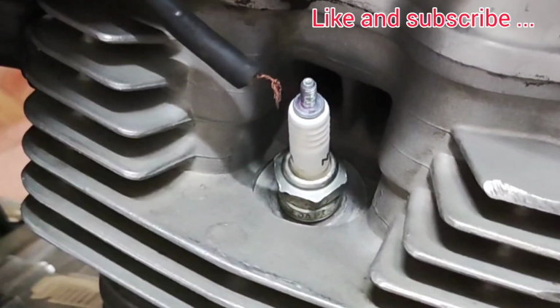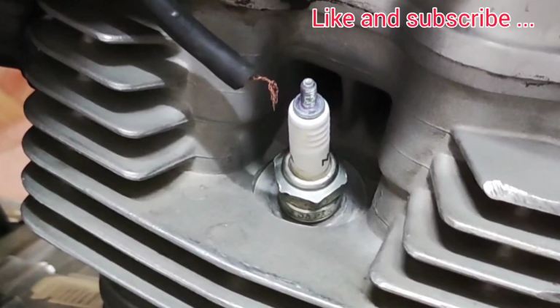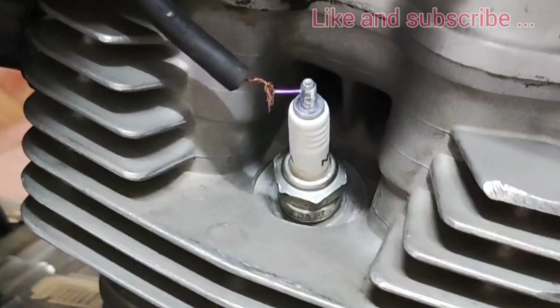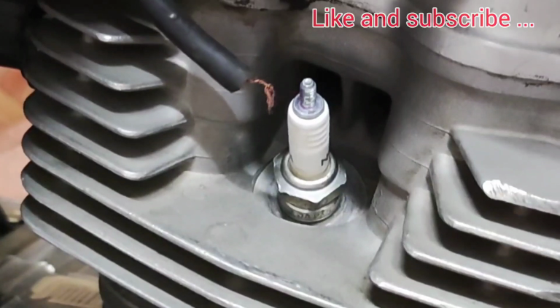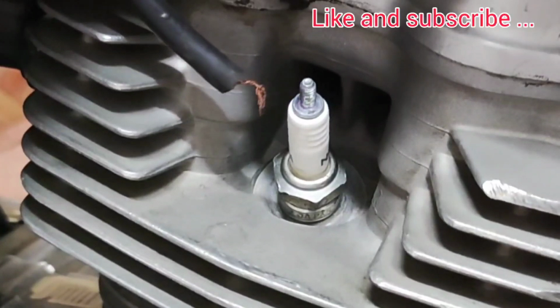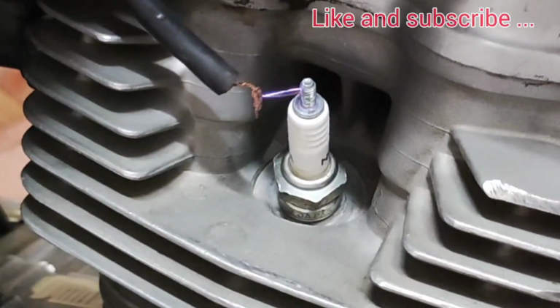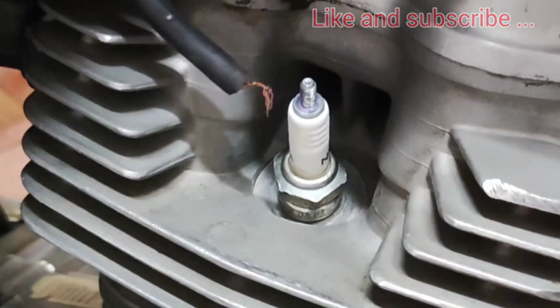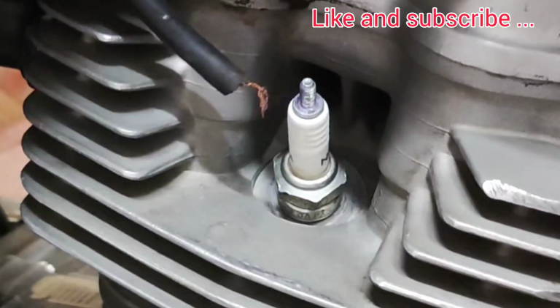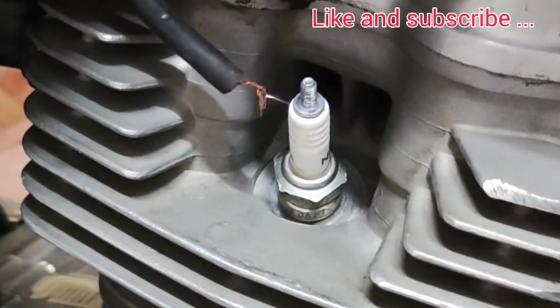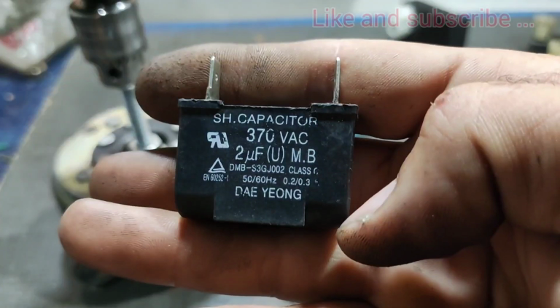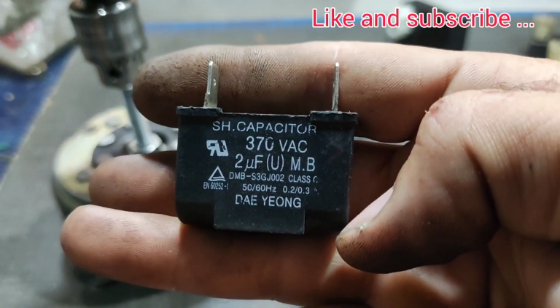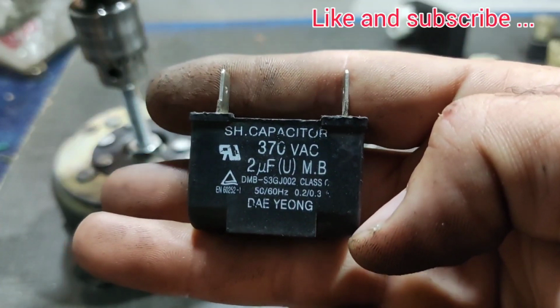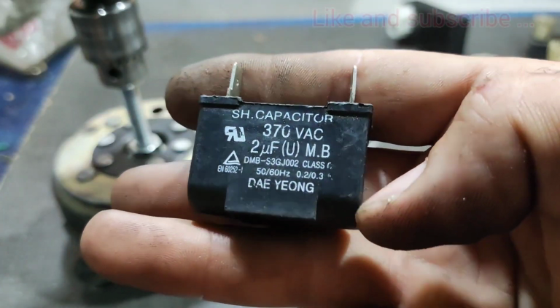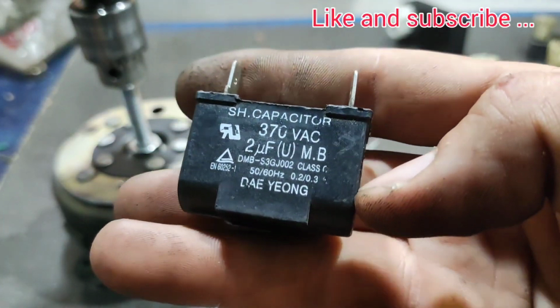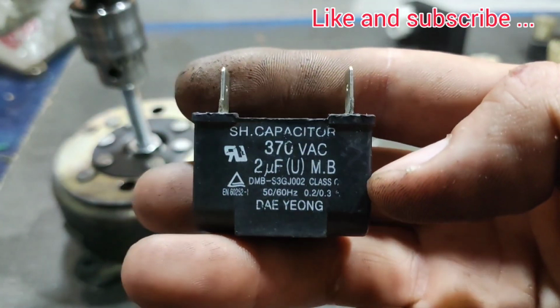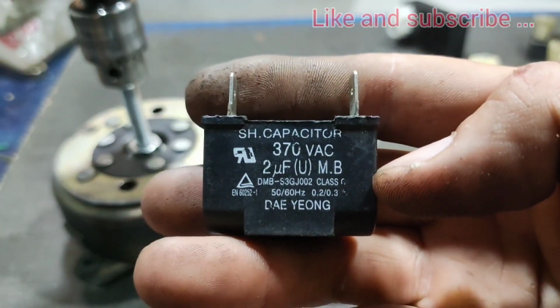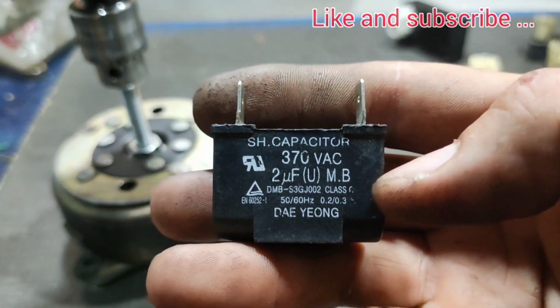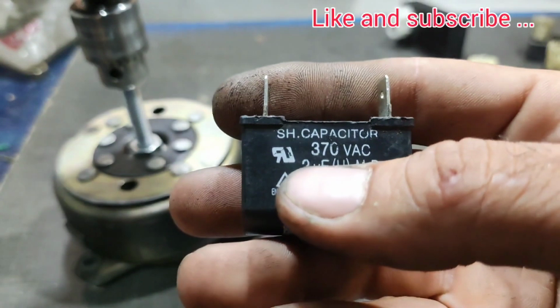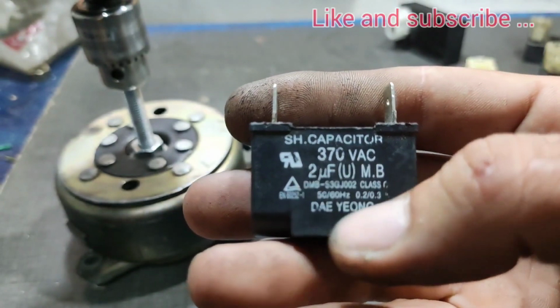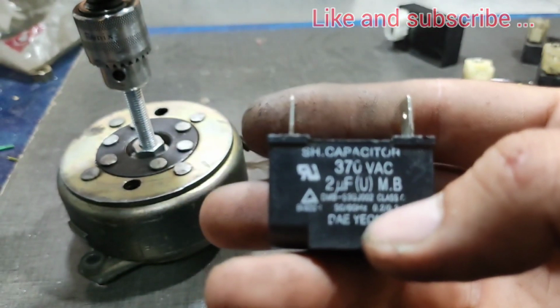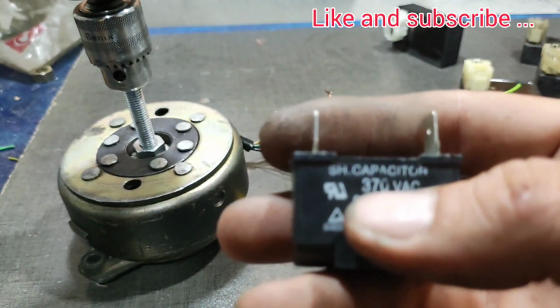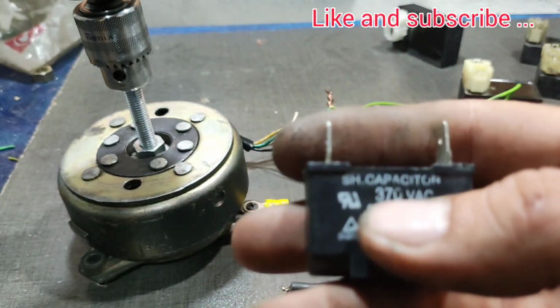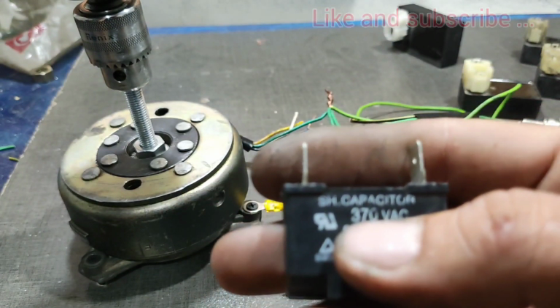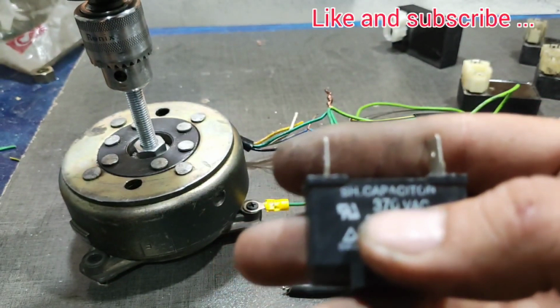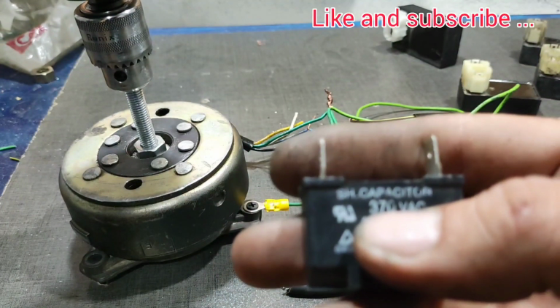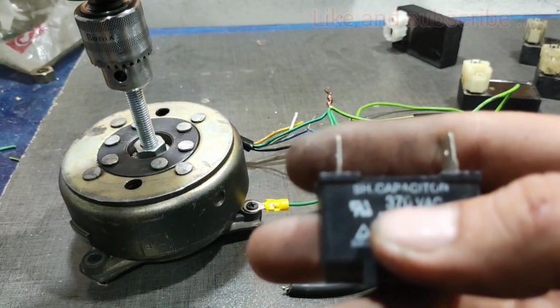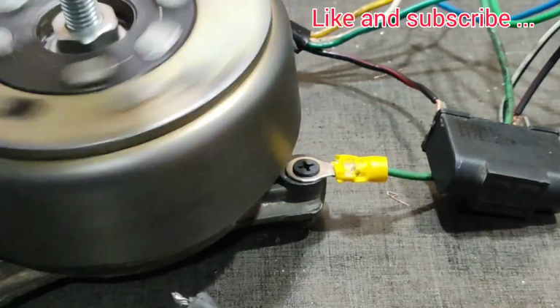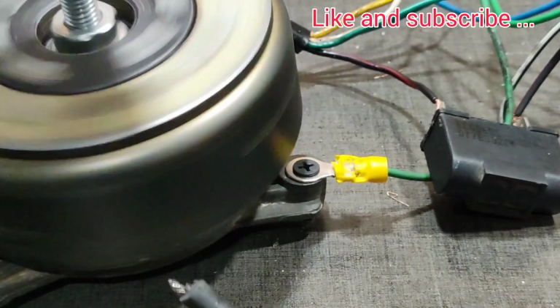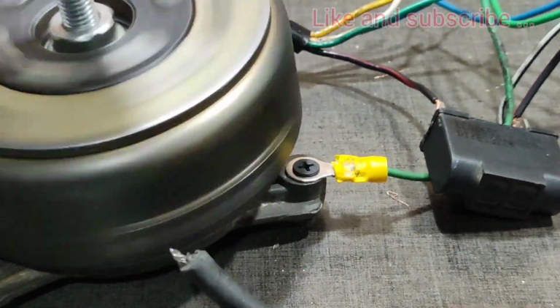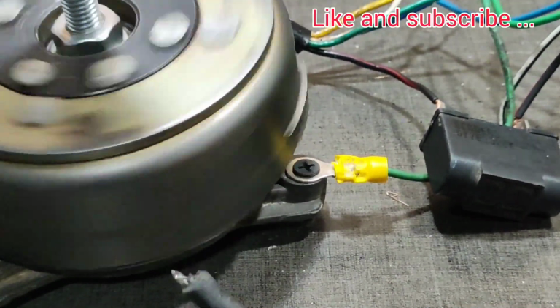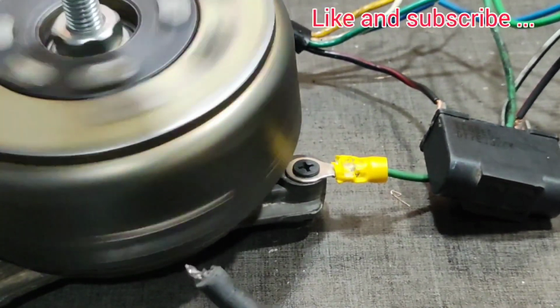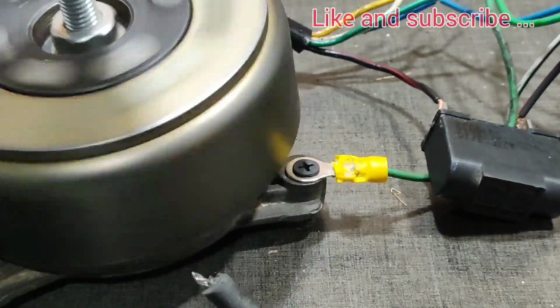Also making a custom DC CDI. Subscribe to the channel to not miss the next video. Please like this video, share it with your friends, and leave me a comment. Thank you.